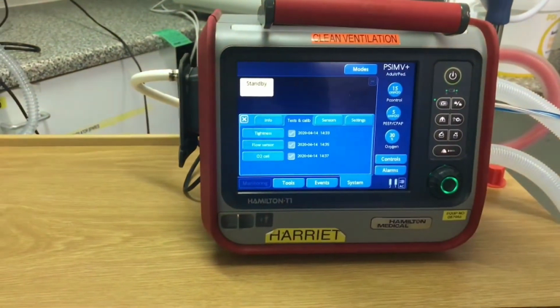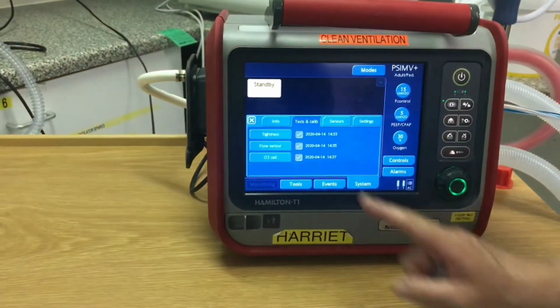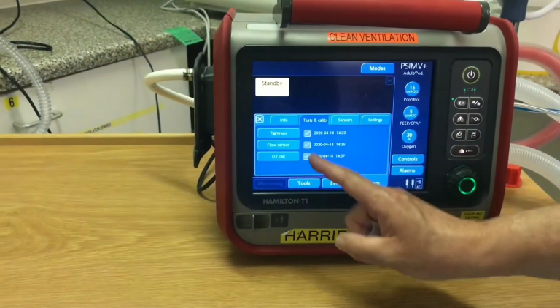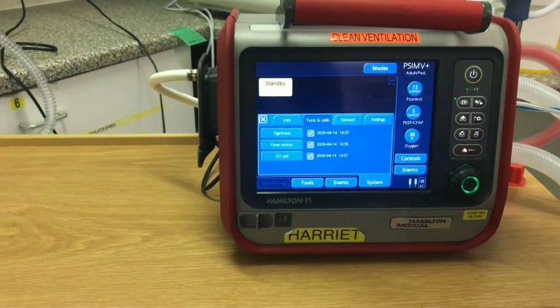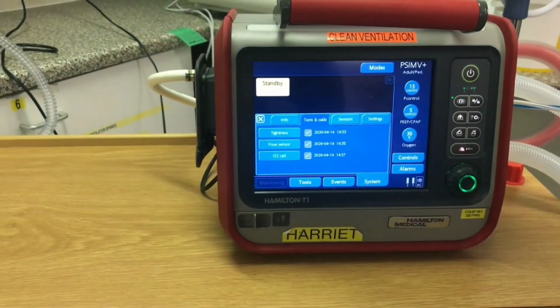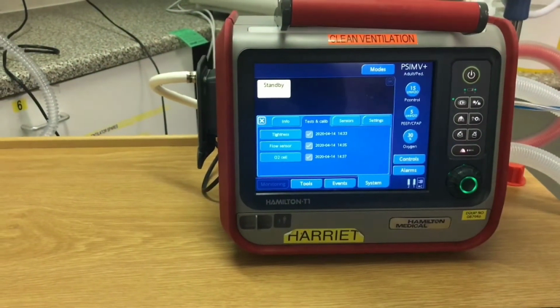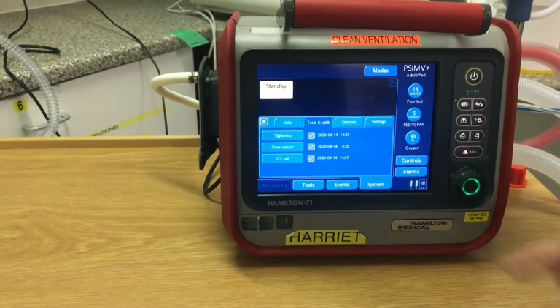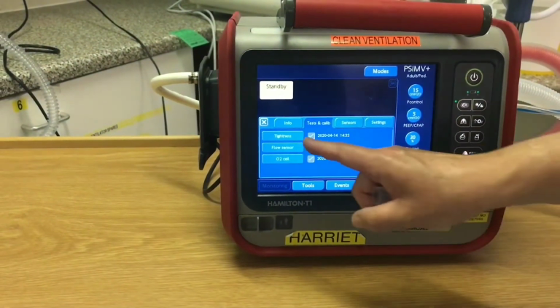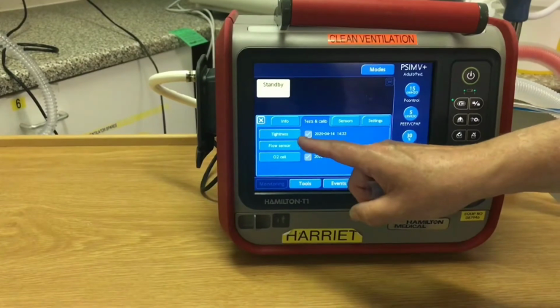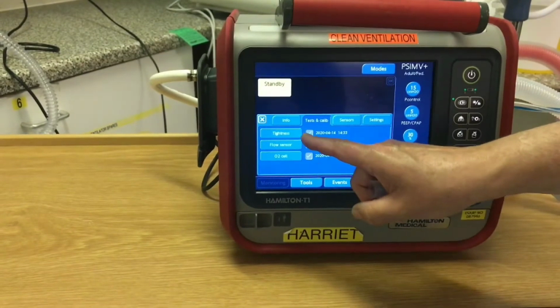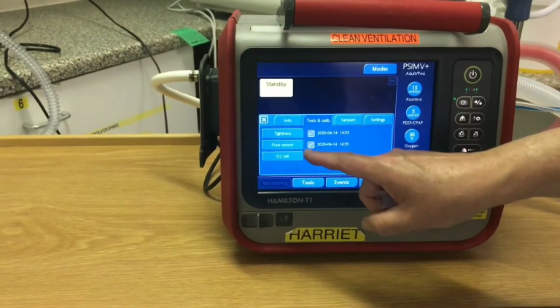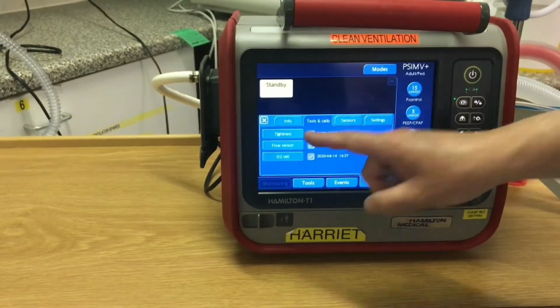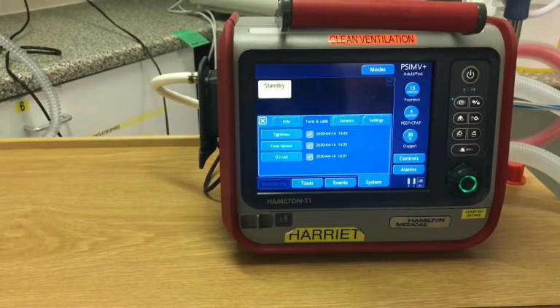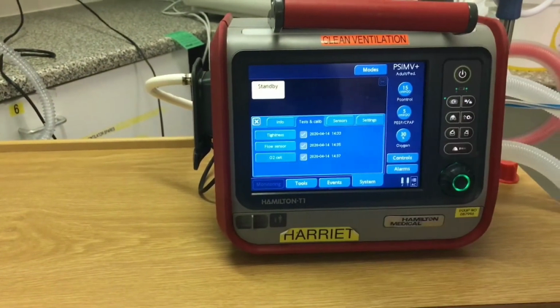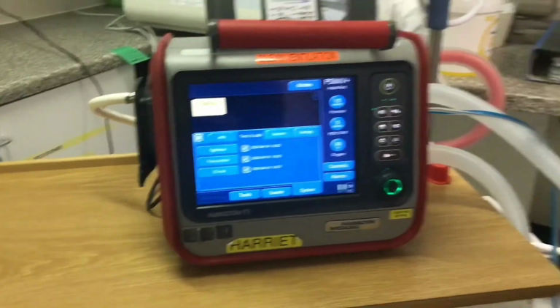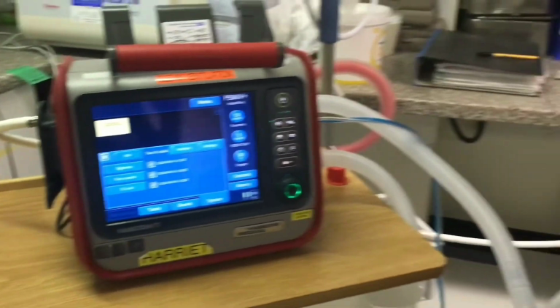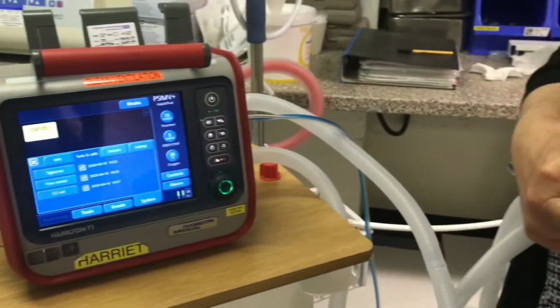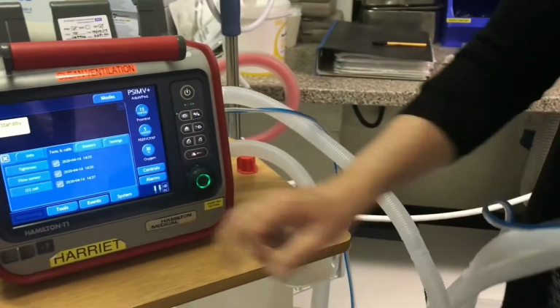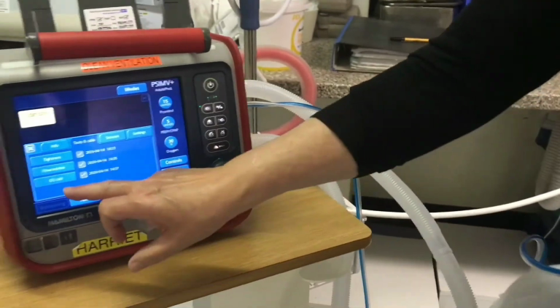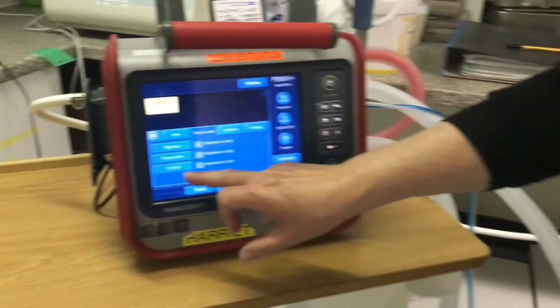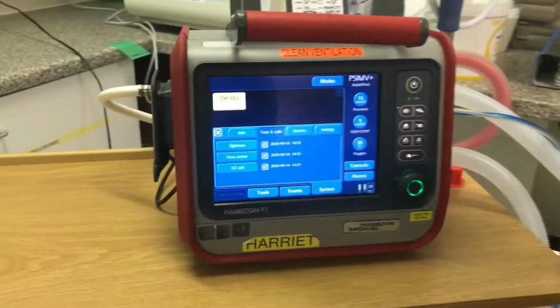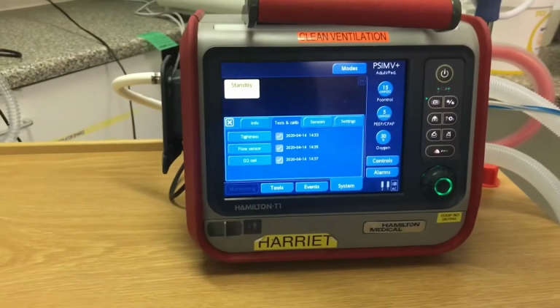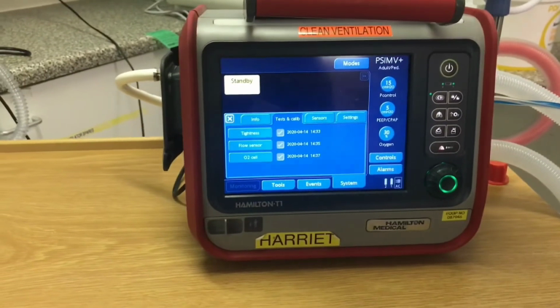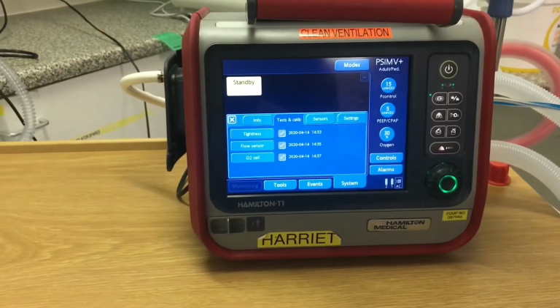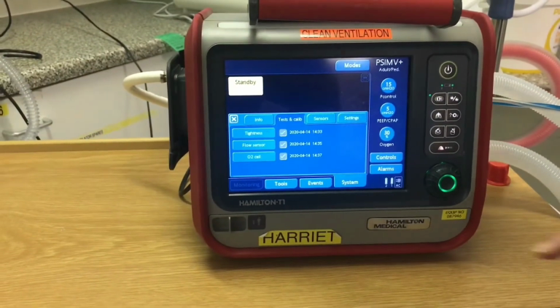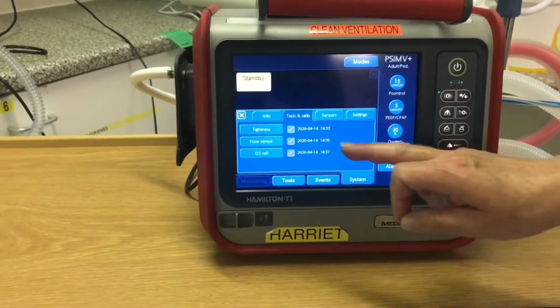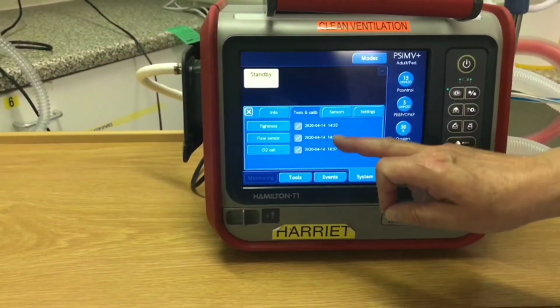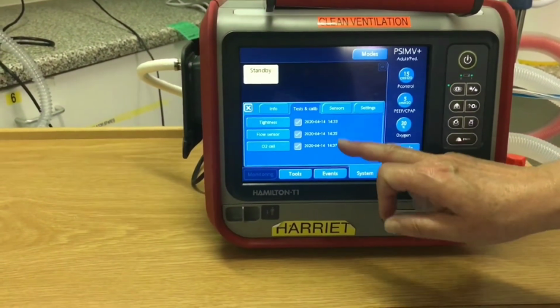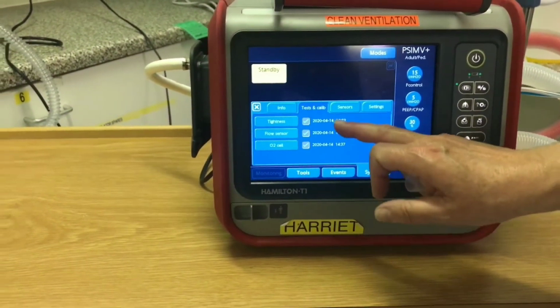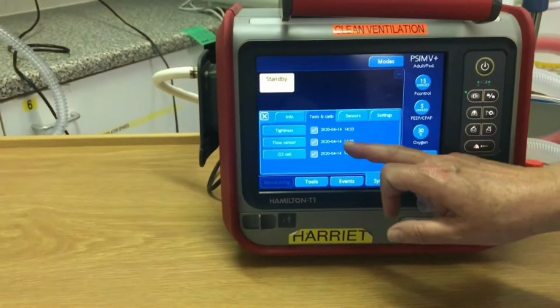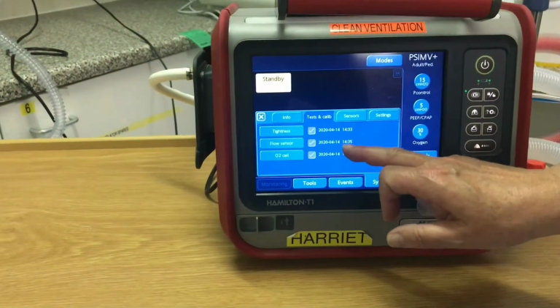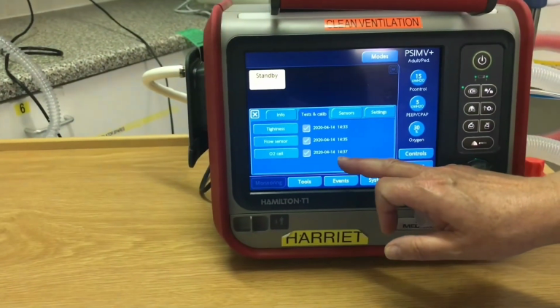There are three checks that you need to perform: tightness check for leaks, flow sensor which calibrates the flow sensor, and oxygen cell which calibrates the oxygen cell. As you can see, this tells you when it was last performed.